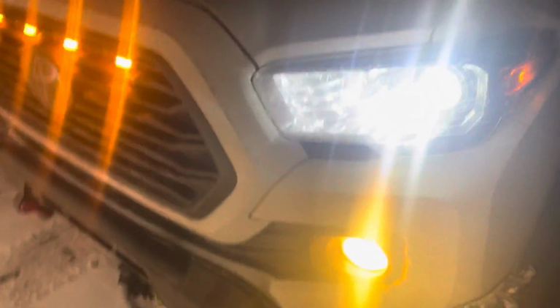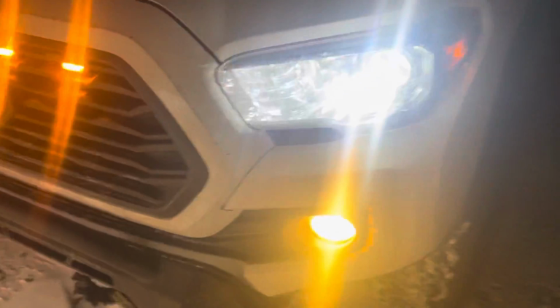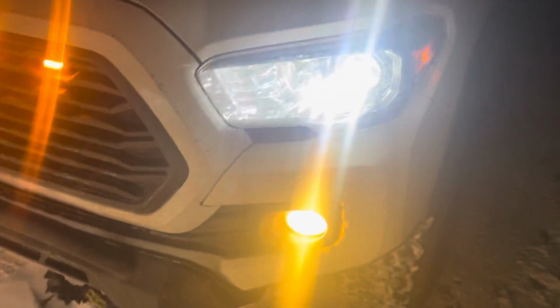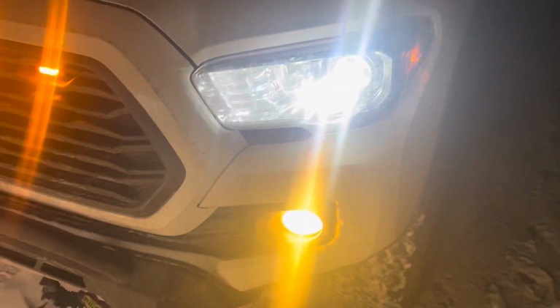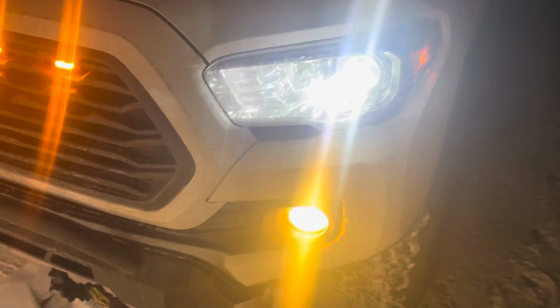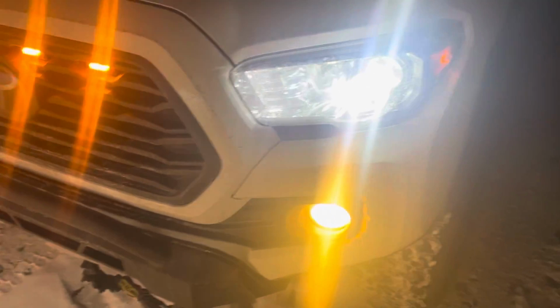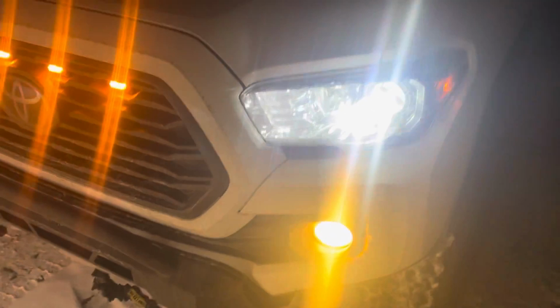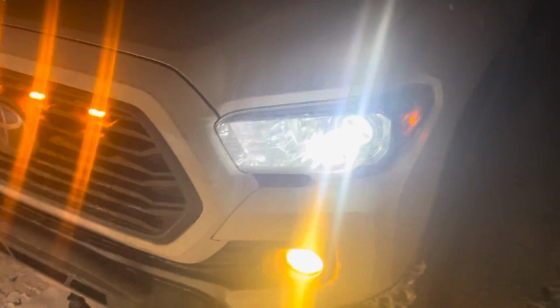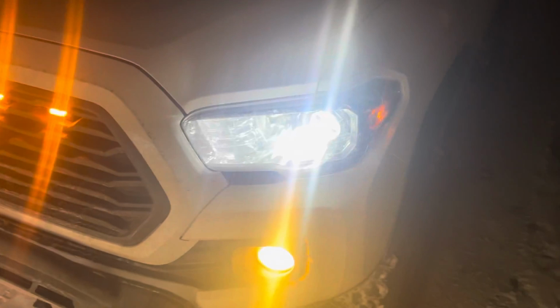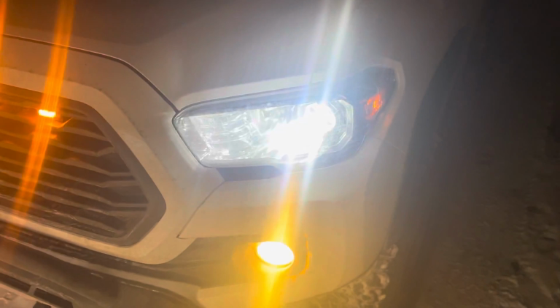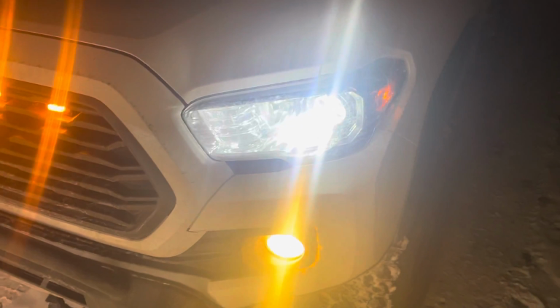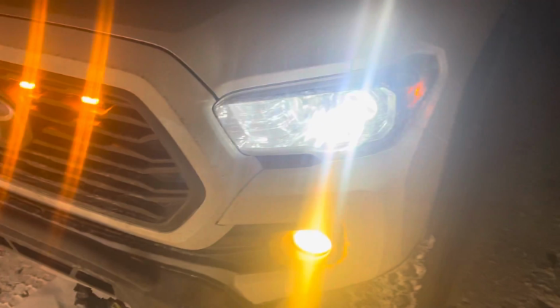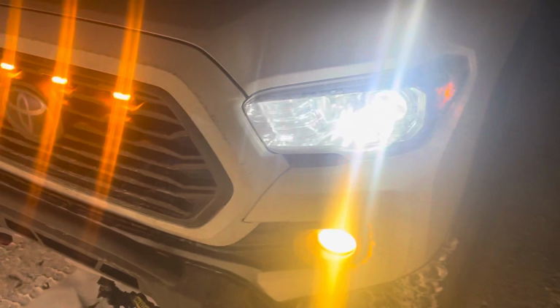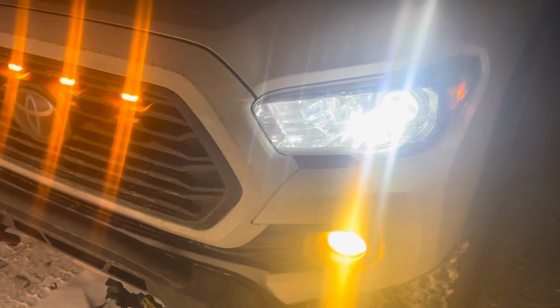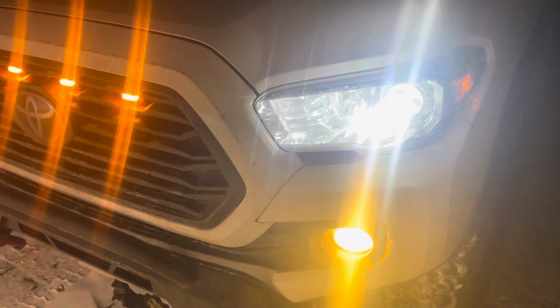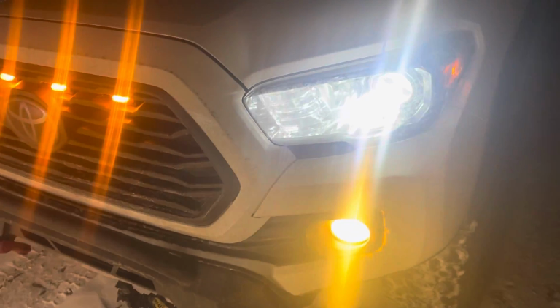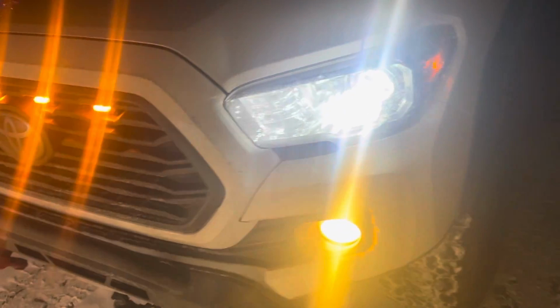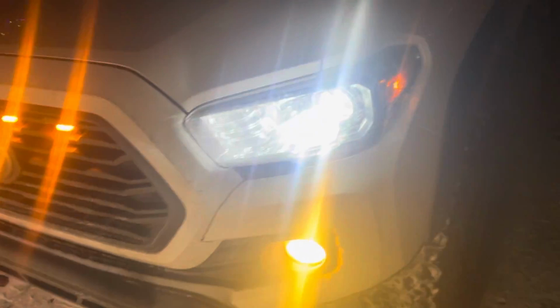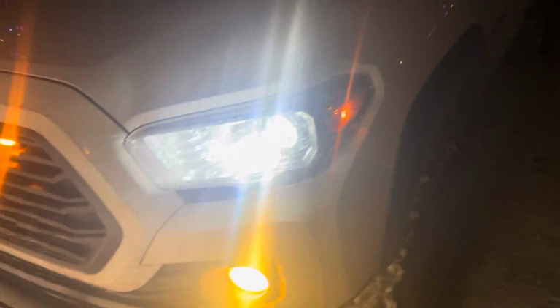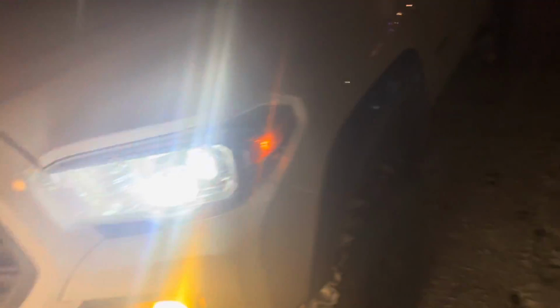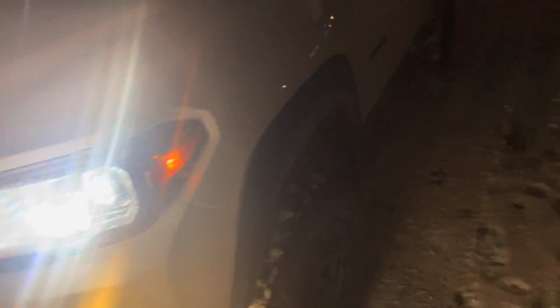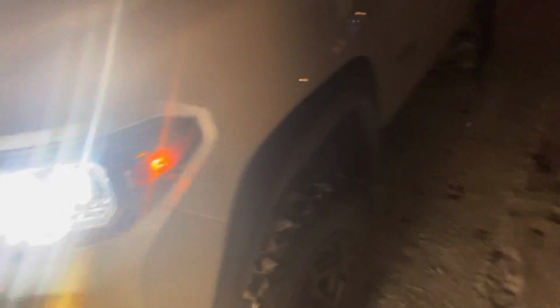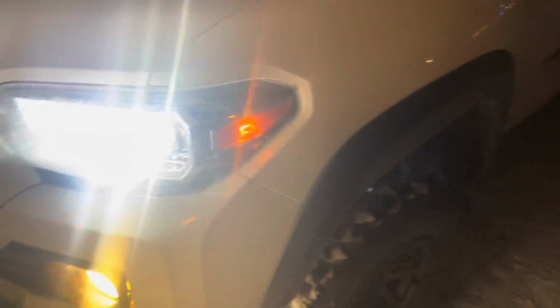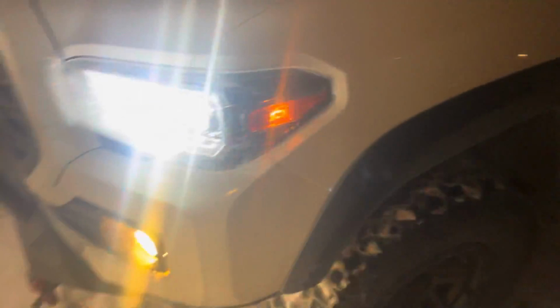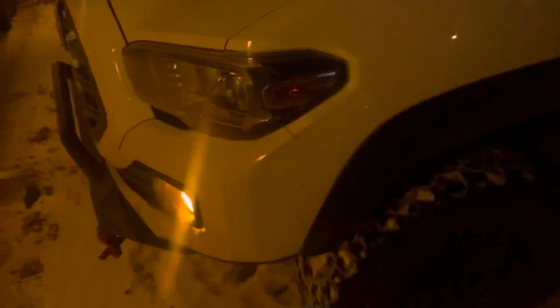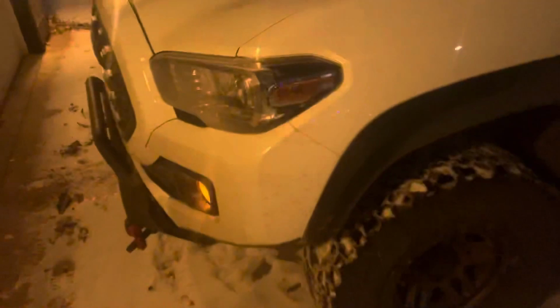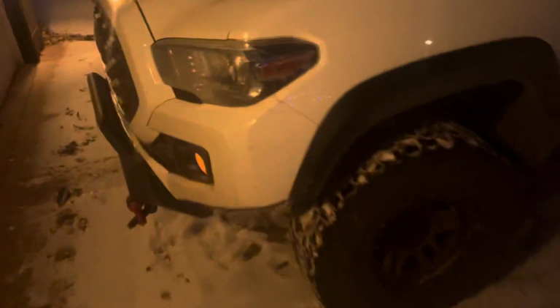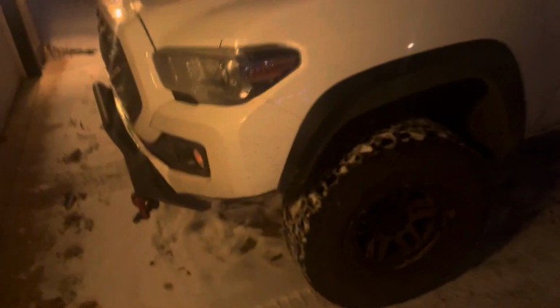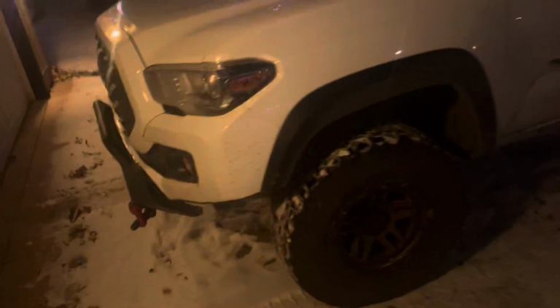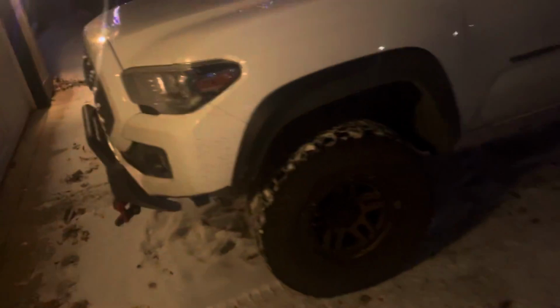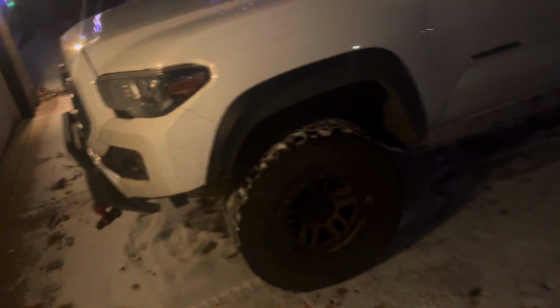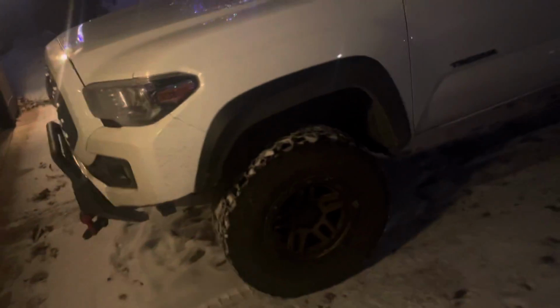I'm getting new headlights — they are on the way. I should have them in like two weeks, so no more crappy headlights.